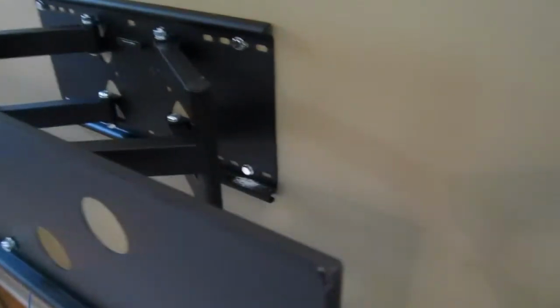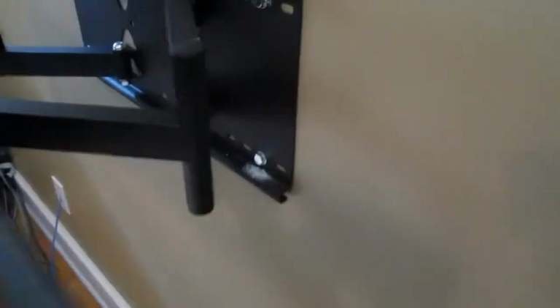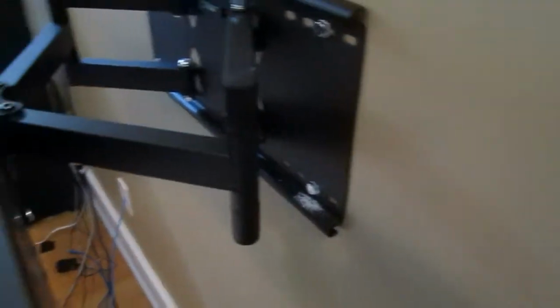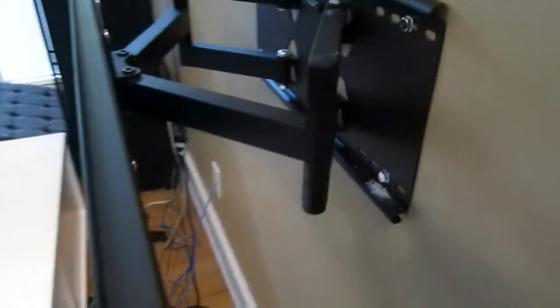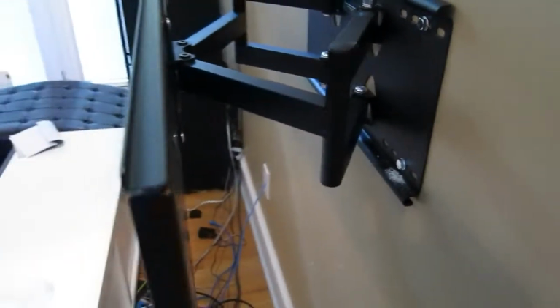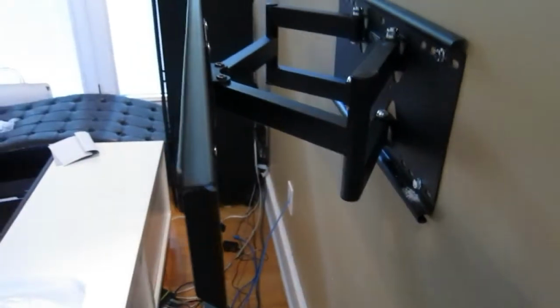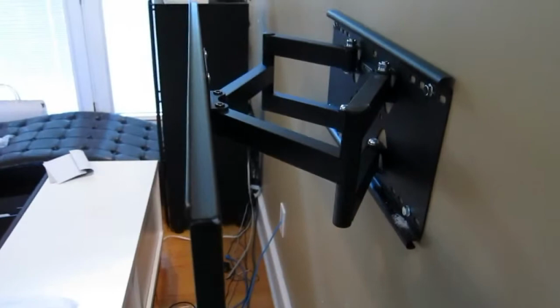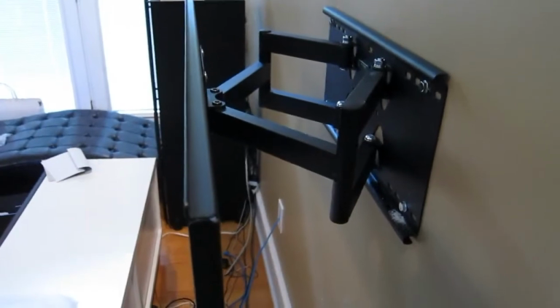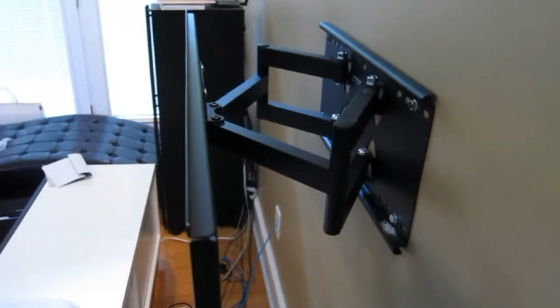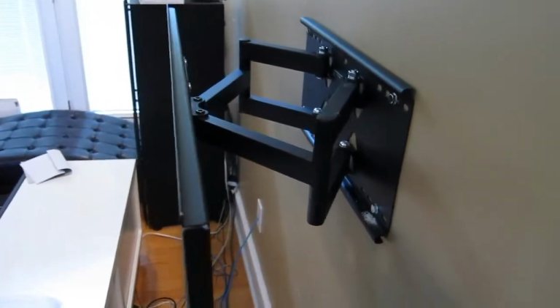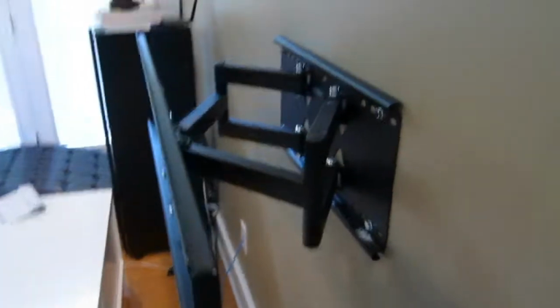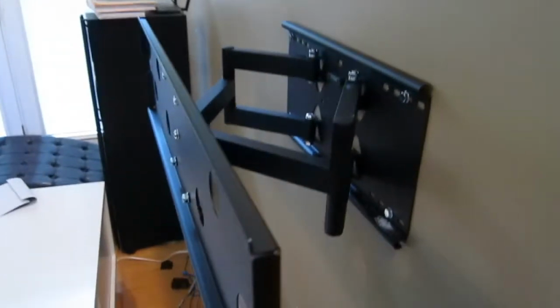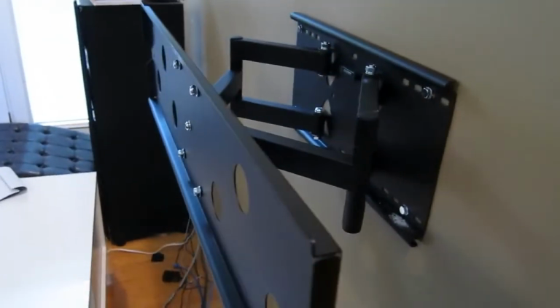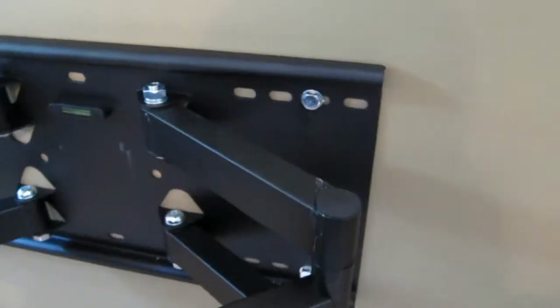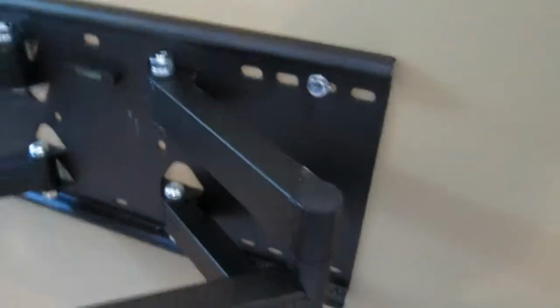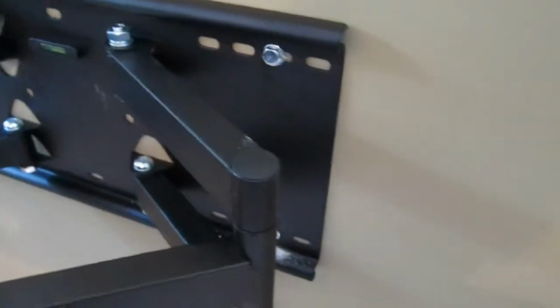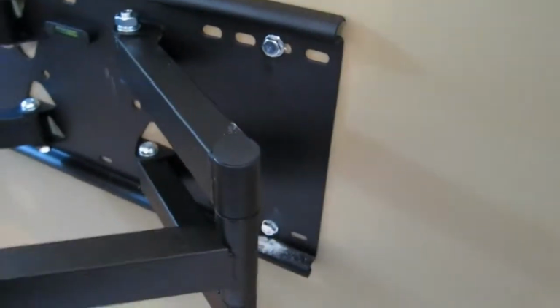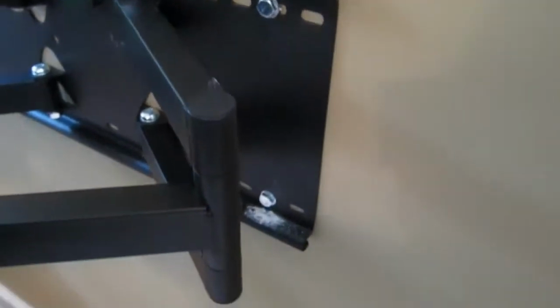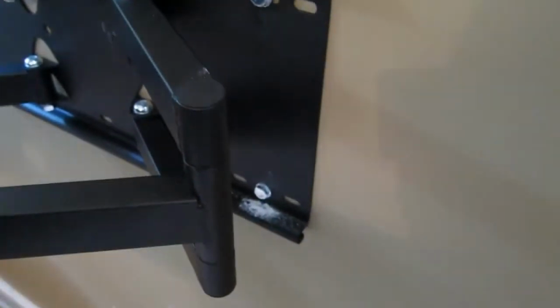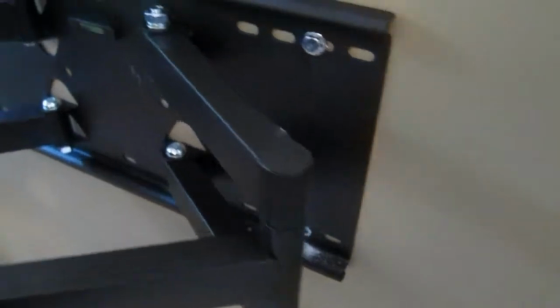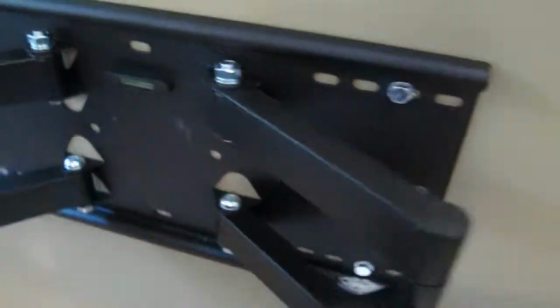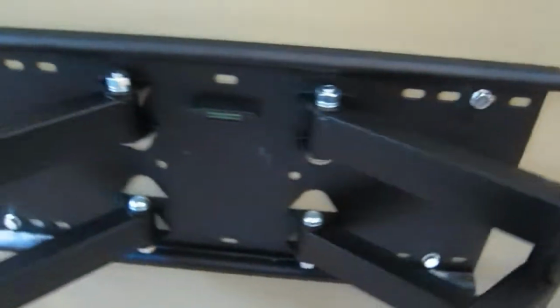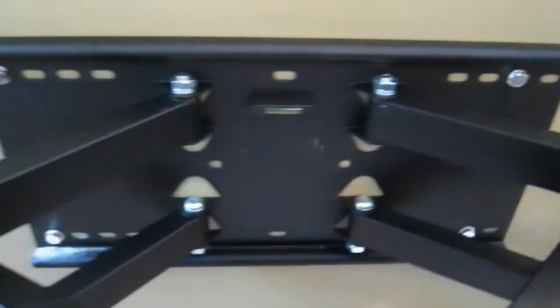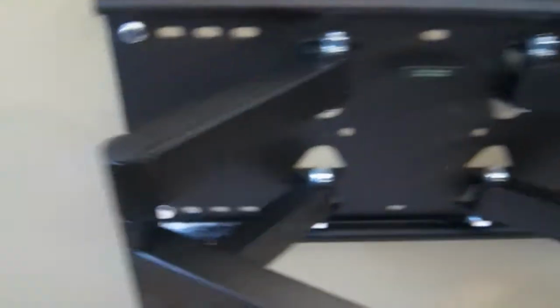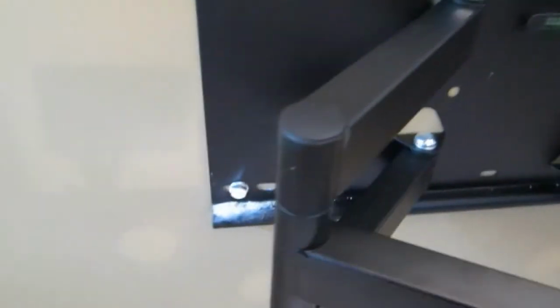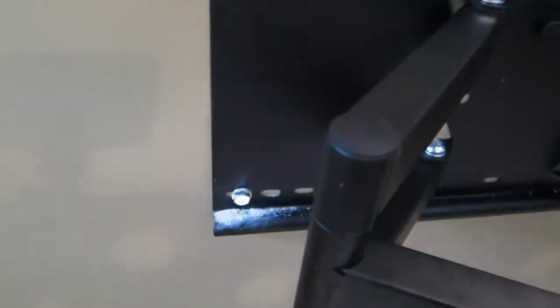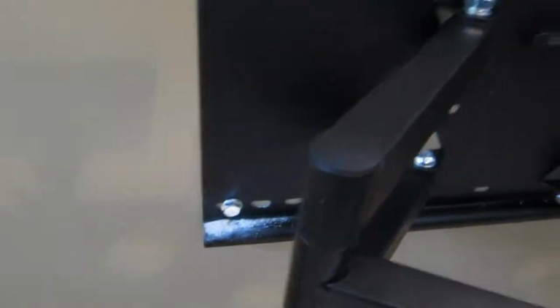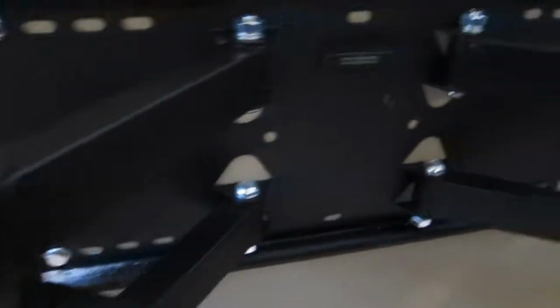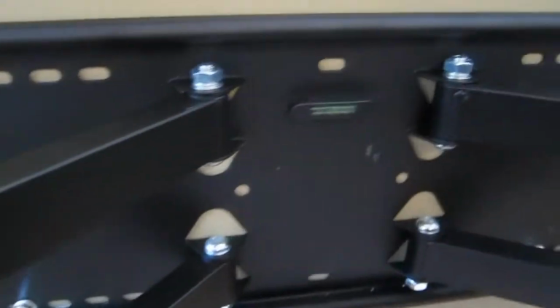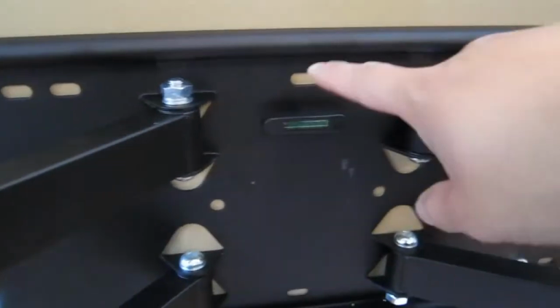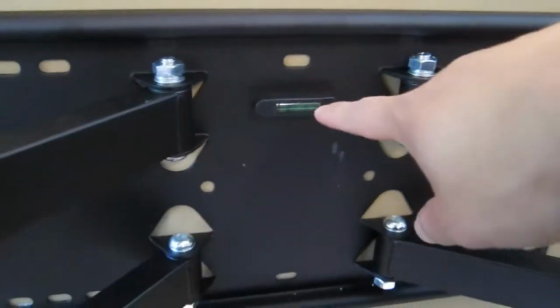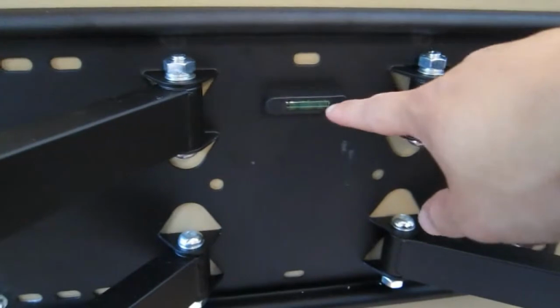After about 15 minutes of reading the instructions and with the help of another person, I was able to install the wall plate on the wall. I took my time and carefully found the stud with the aid of a stud finder, pre-drilling 4 holes and then mounting the plate to the wall with 4 big screws that are included.